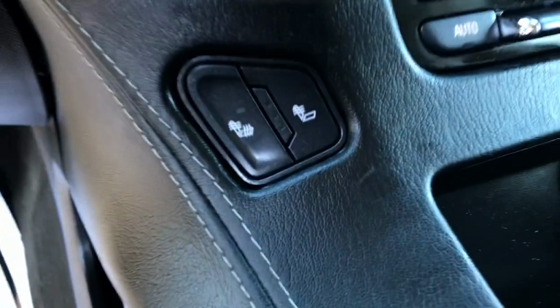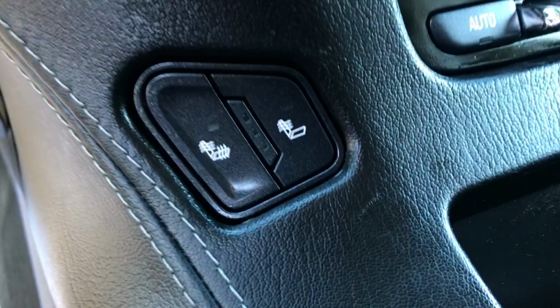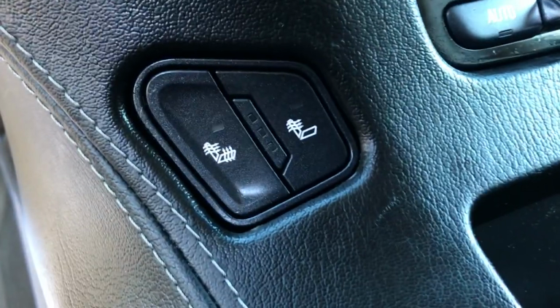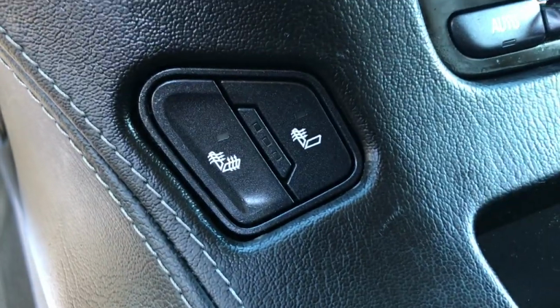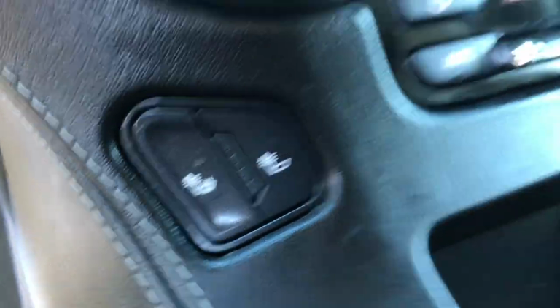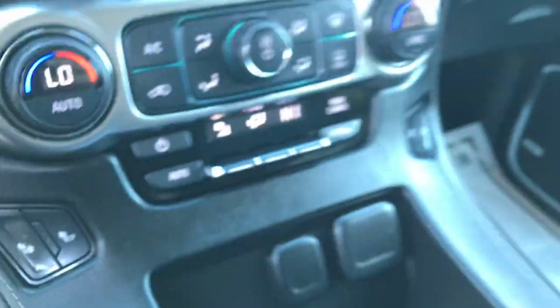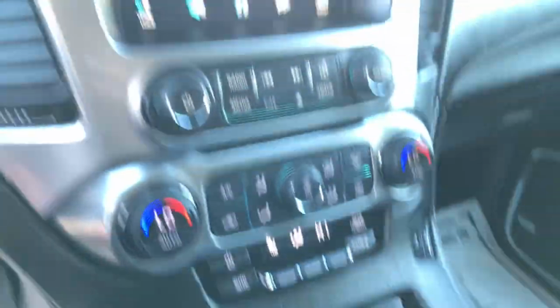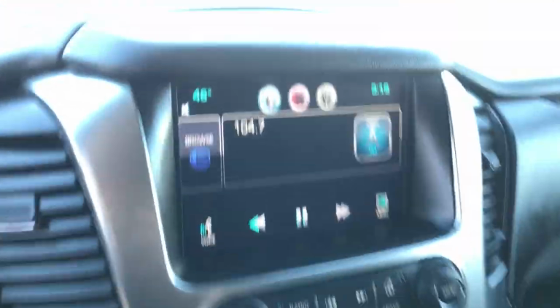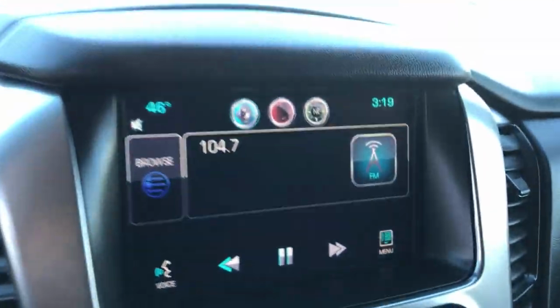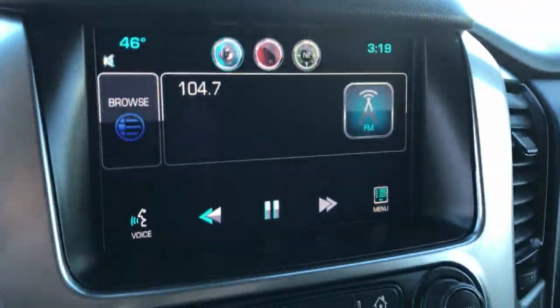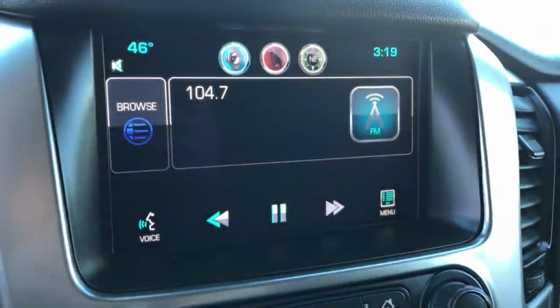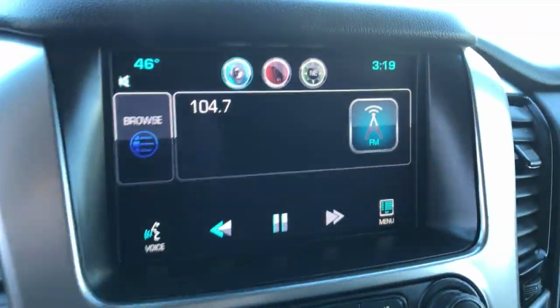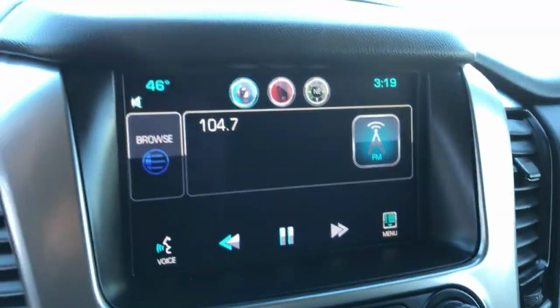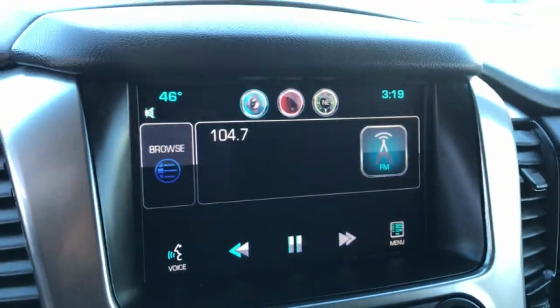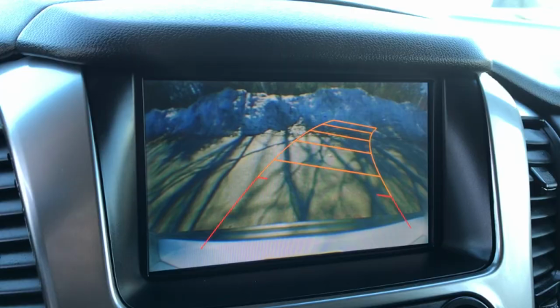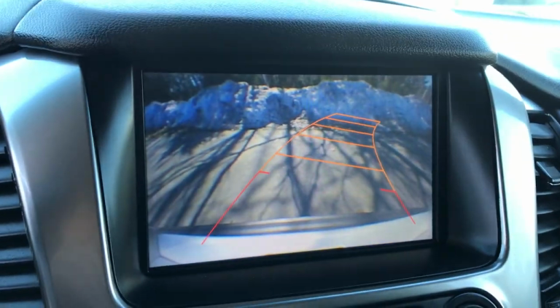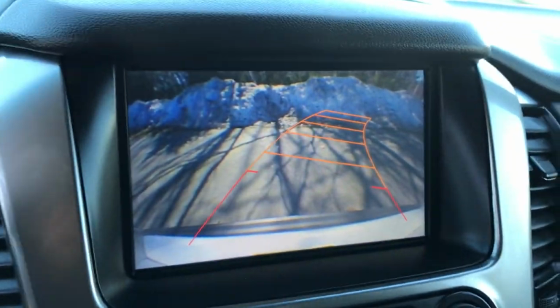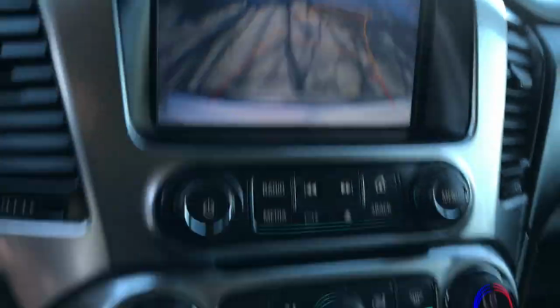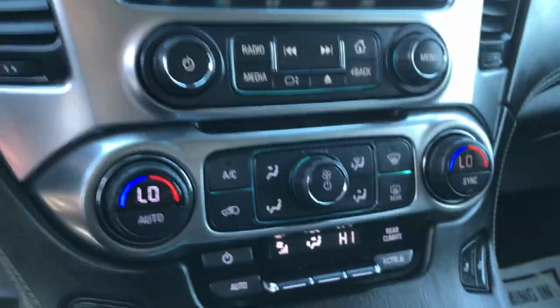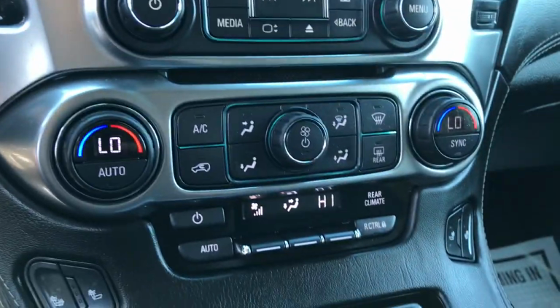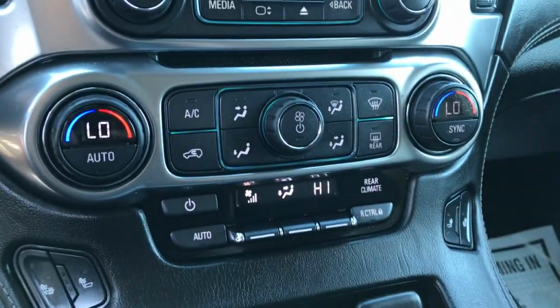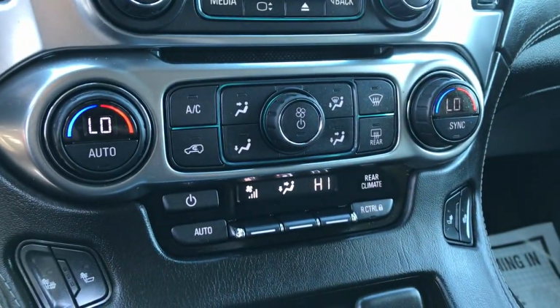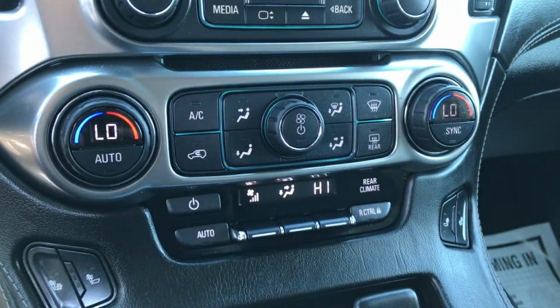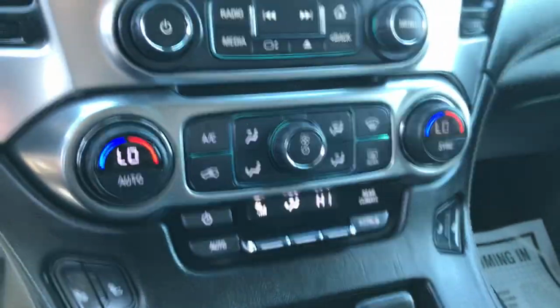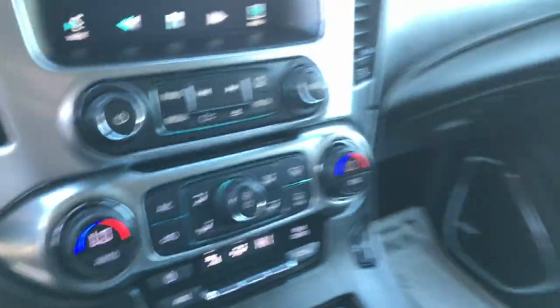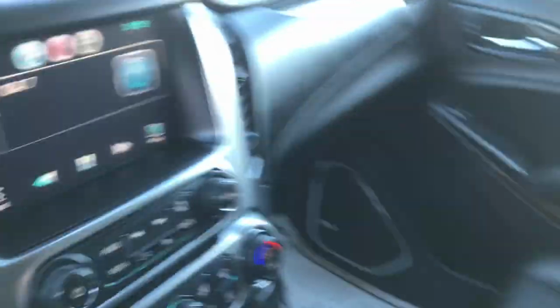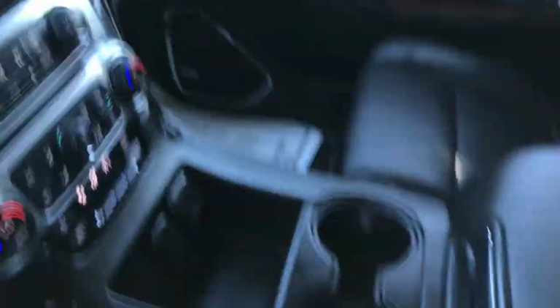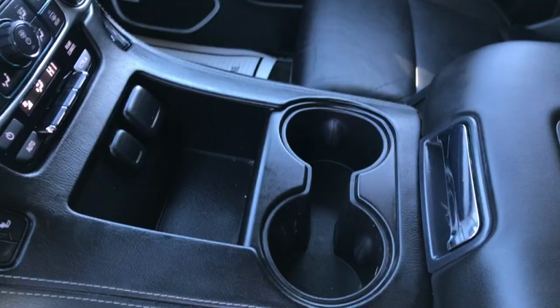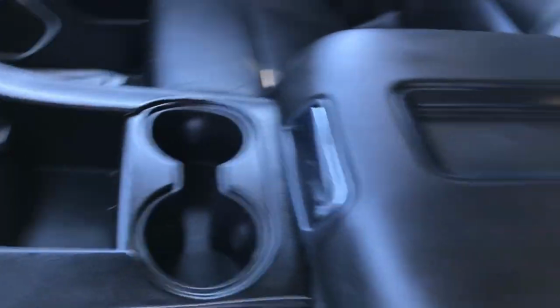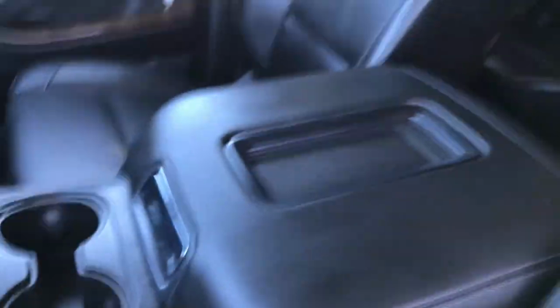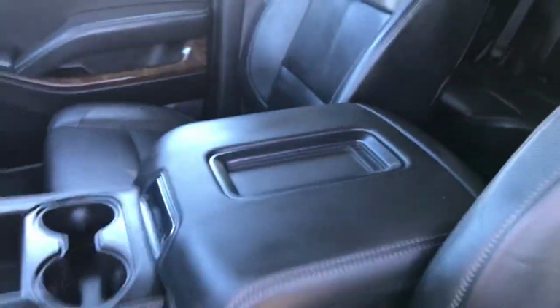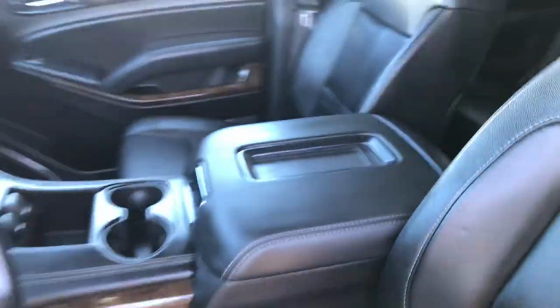In the center console here you got your heated driver and passenger seating. Got your infotainment screen here with your backup camera. Got three-zone climate control for the front and rear passengers. Got your cup holders and your center console.